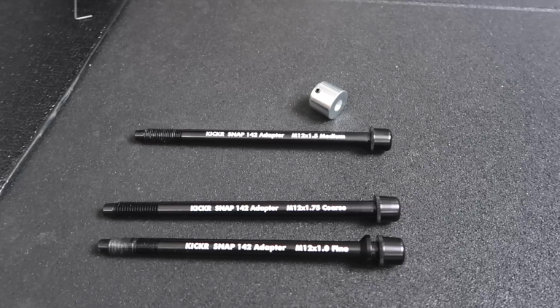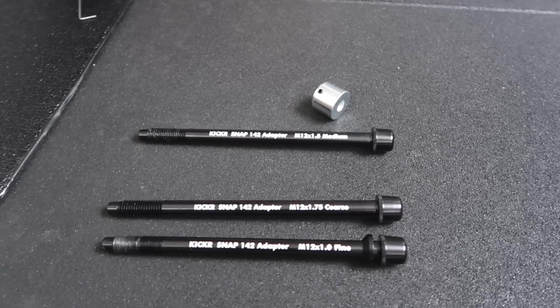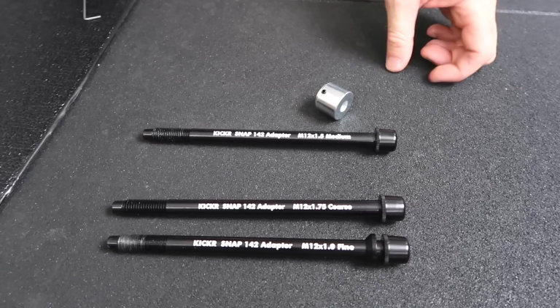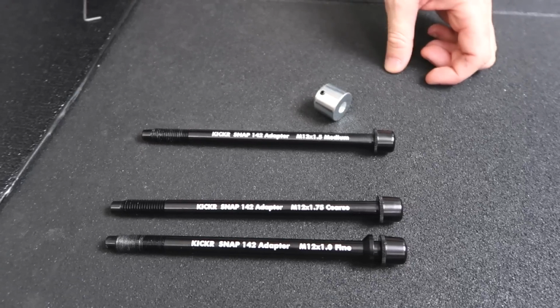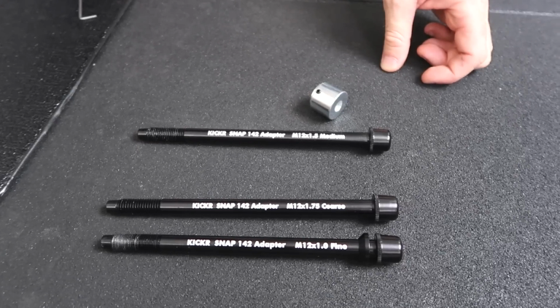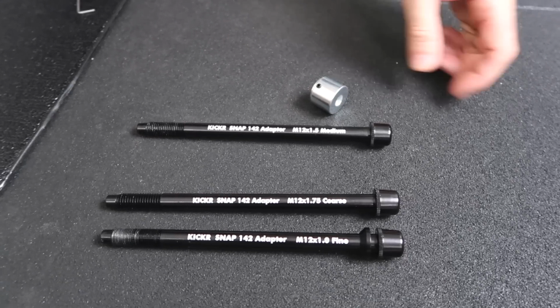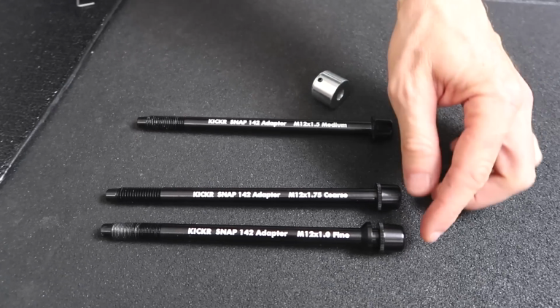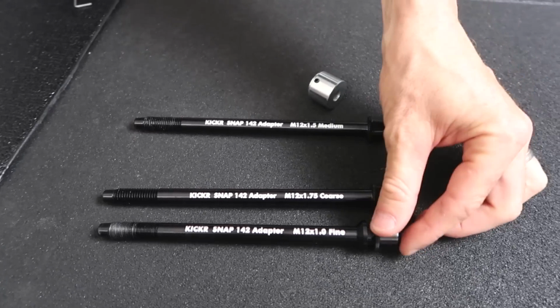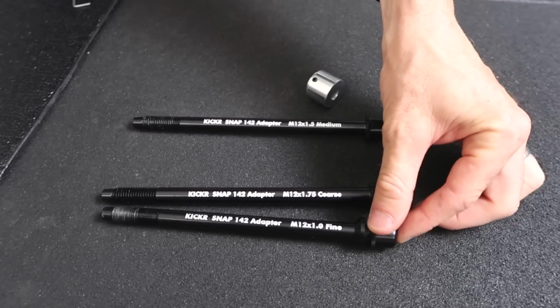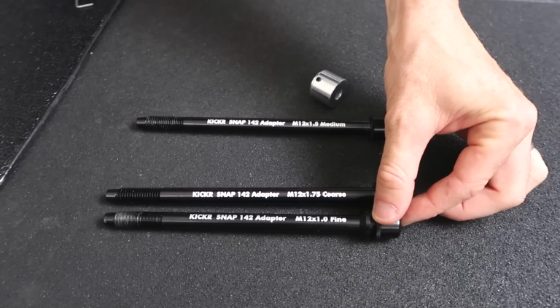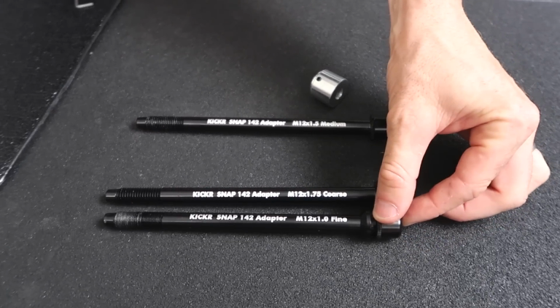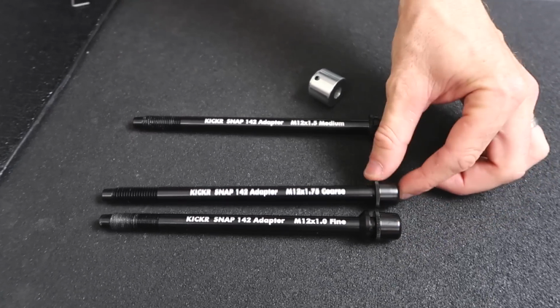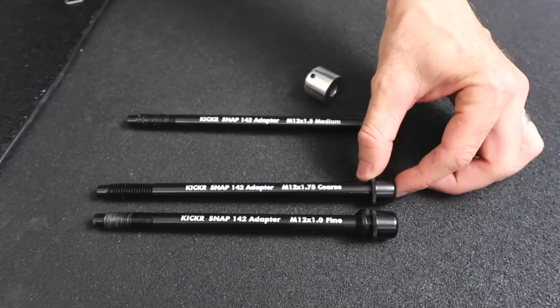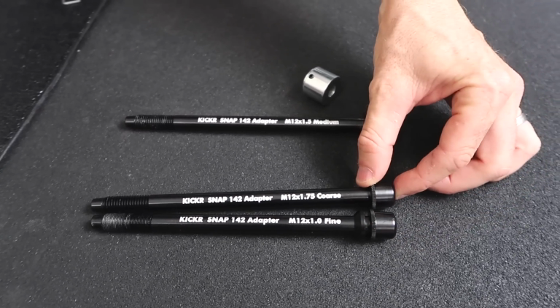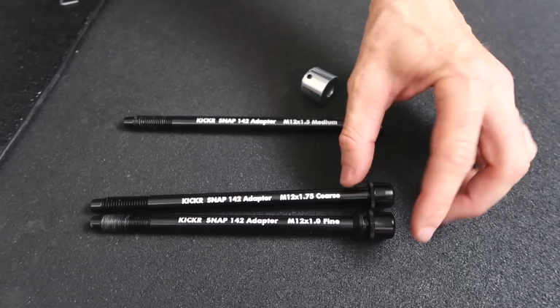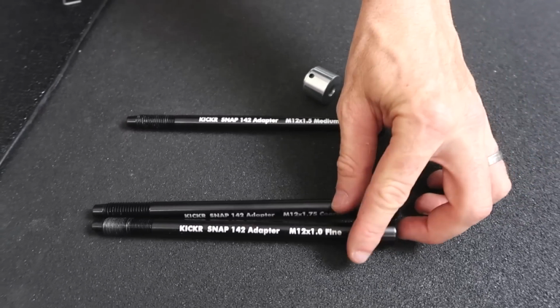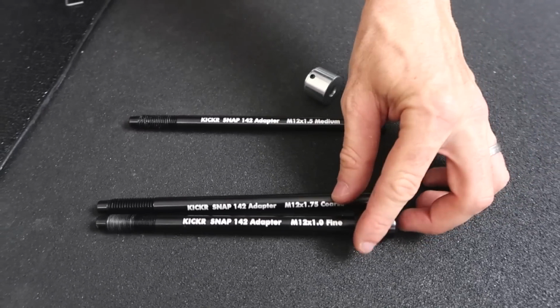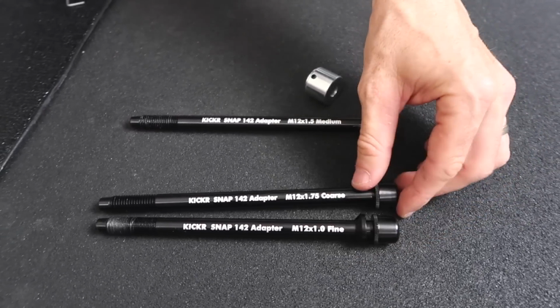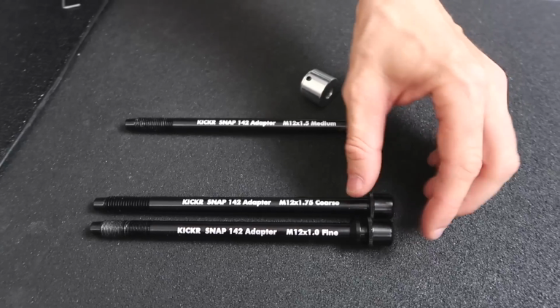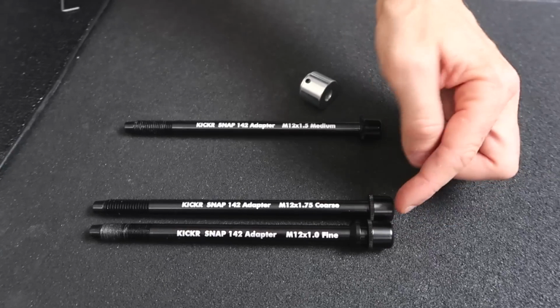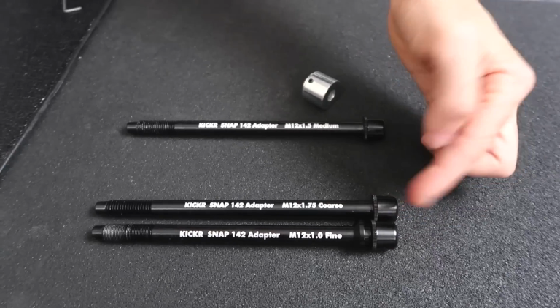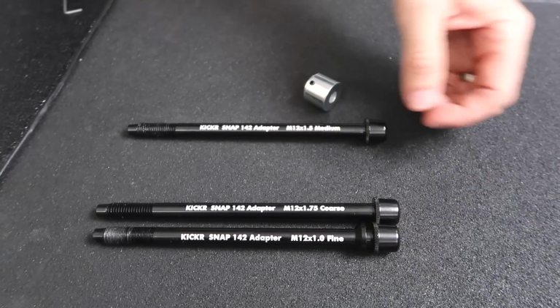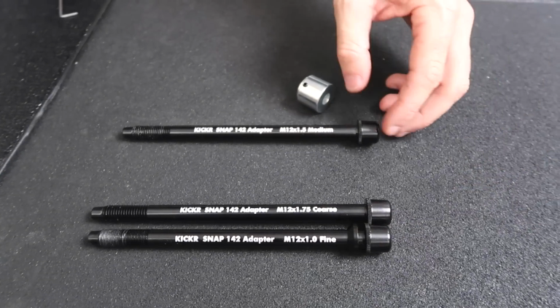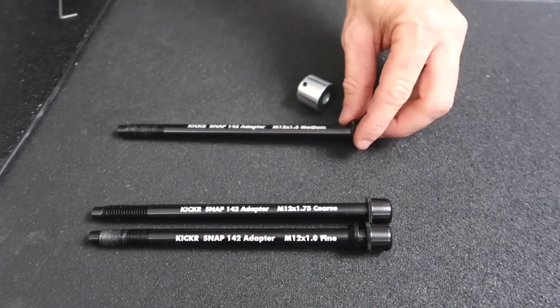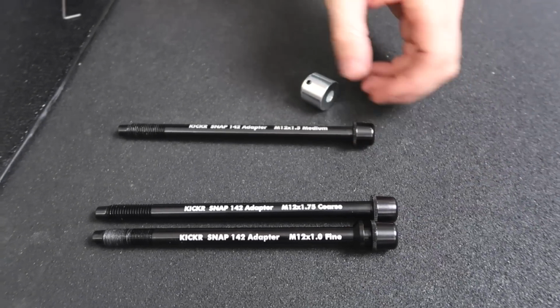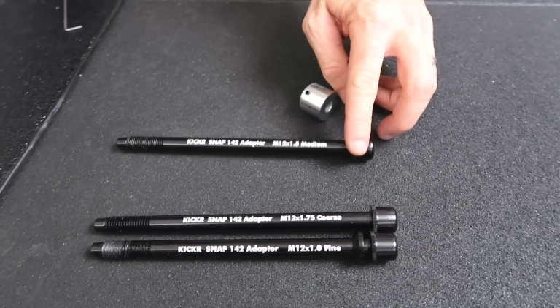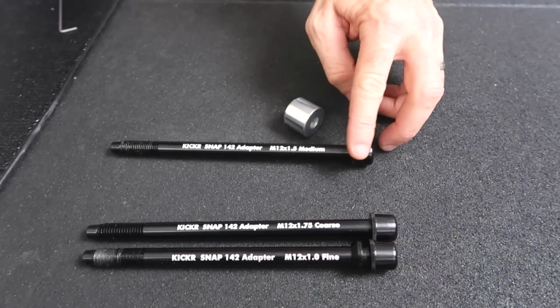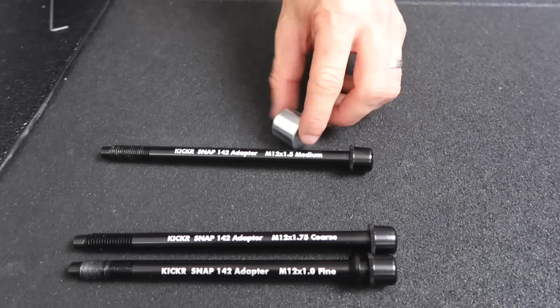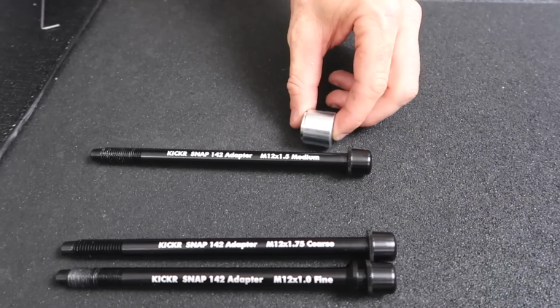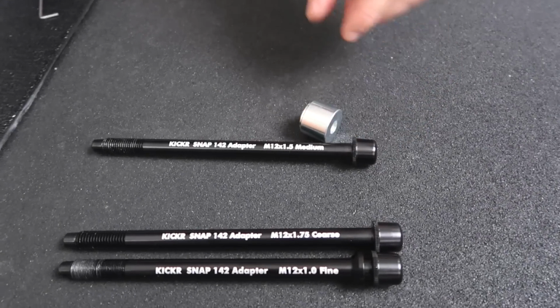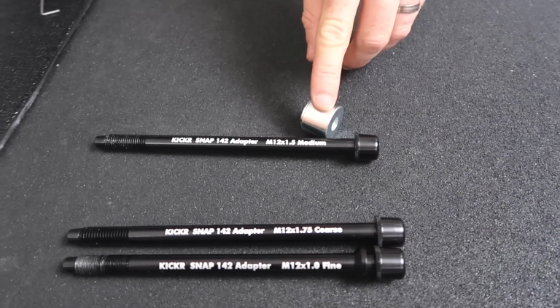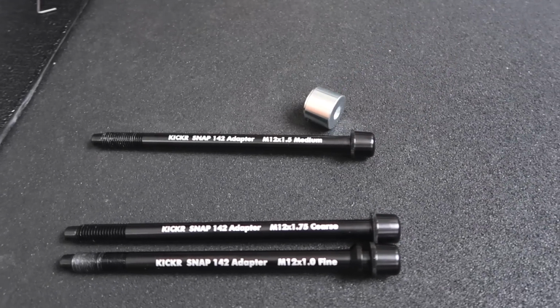A quick close-up of those three thru axle adapters in the kit. That's the fine one there, and that's the coarse one there — which we can sell to our mates if they've got those kind of bikes. And here's what we'll be using today: the medium thread with the end cap.